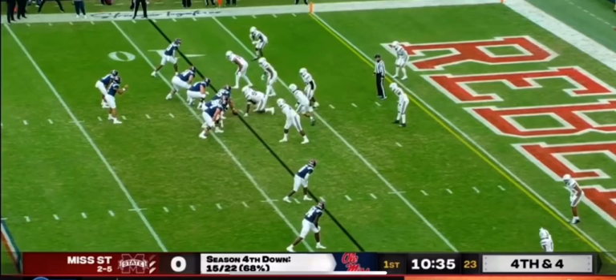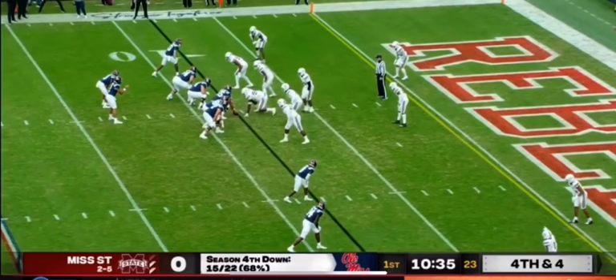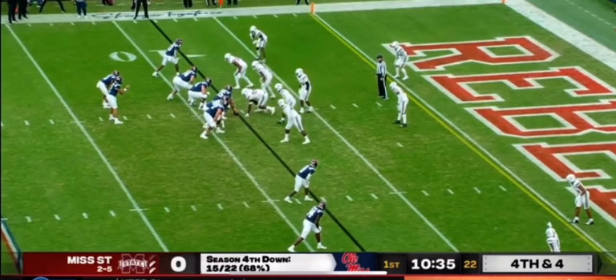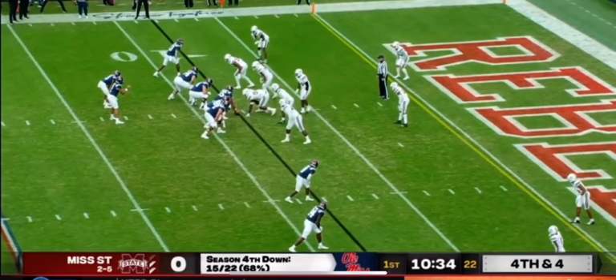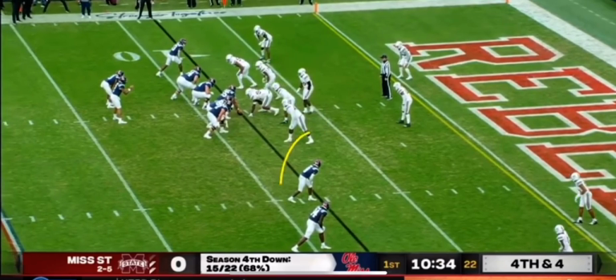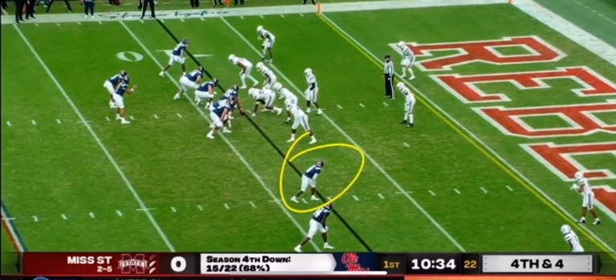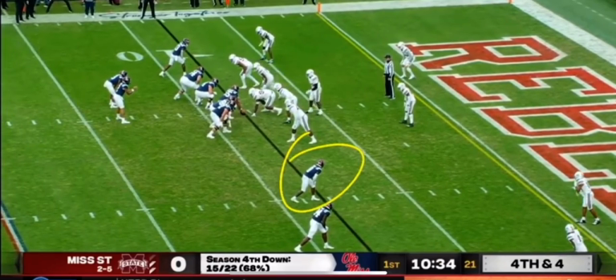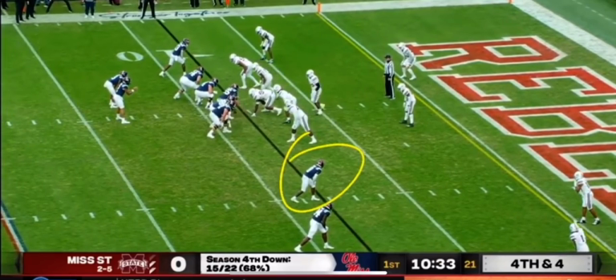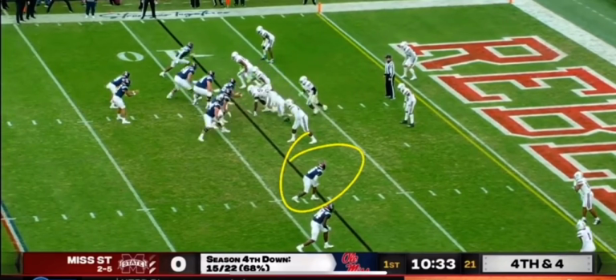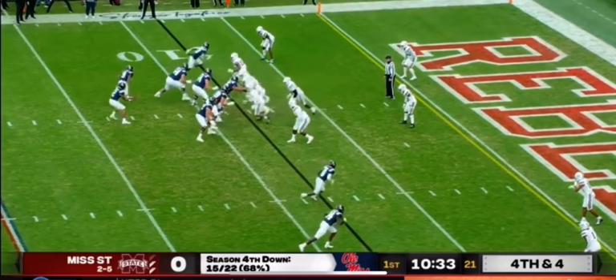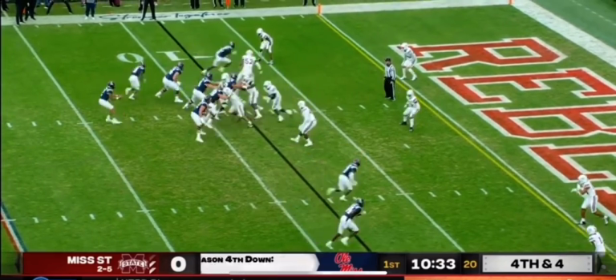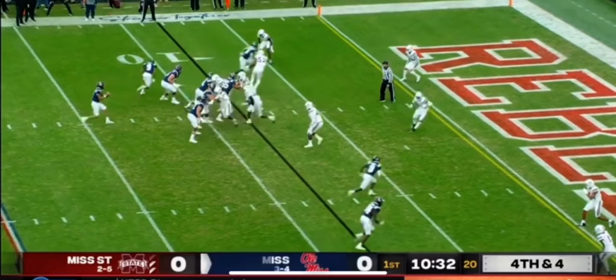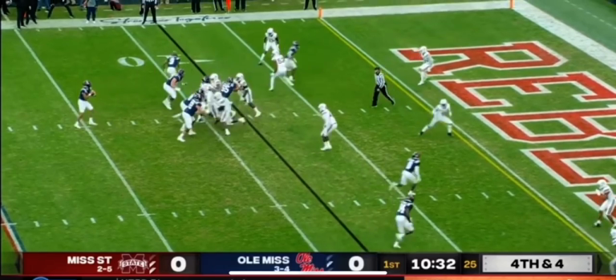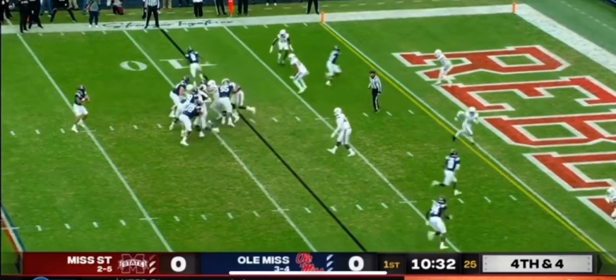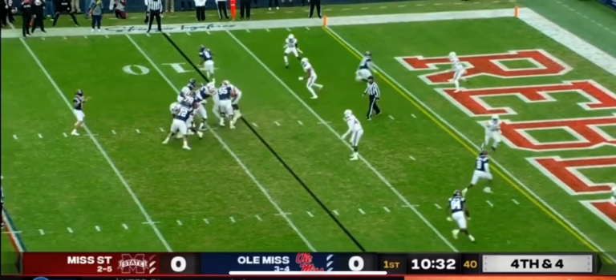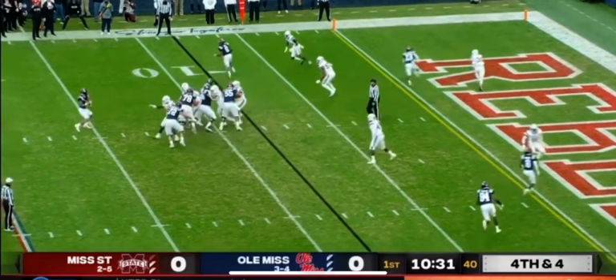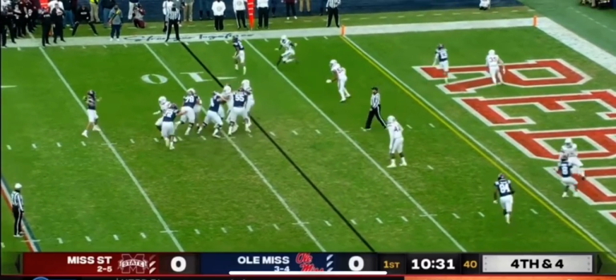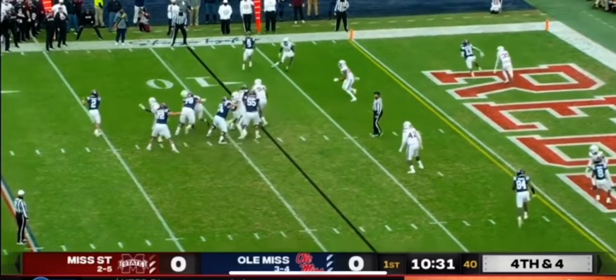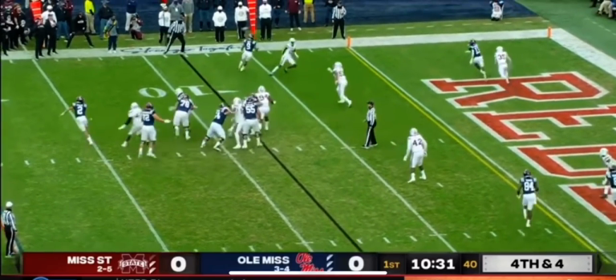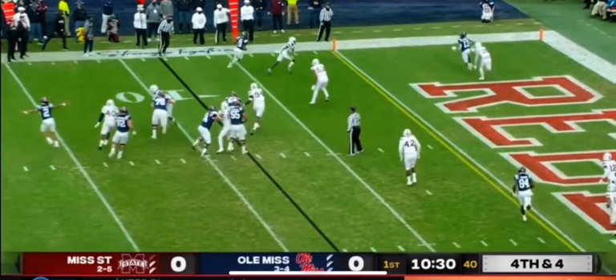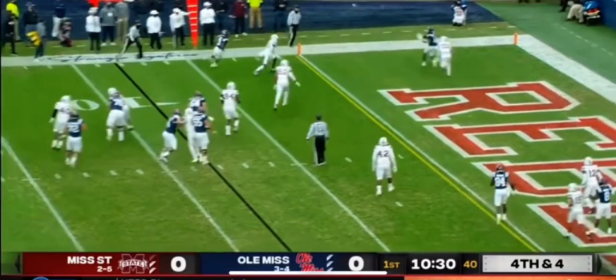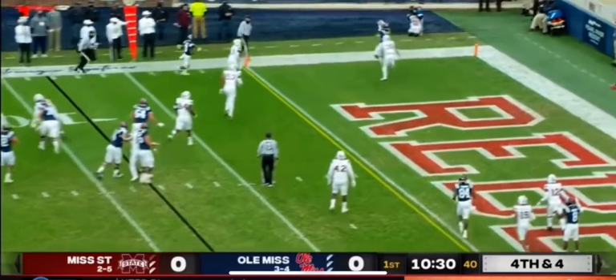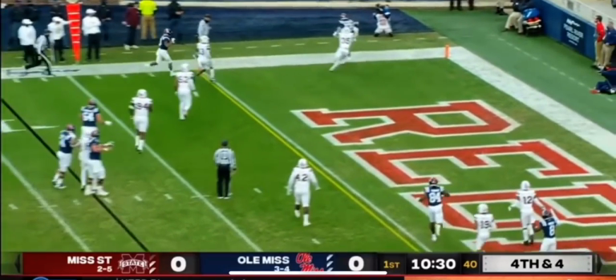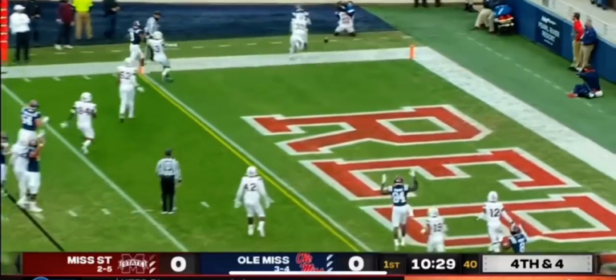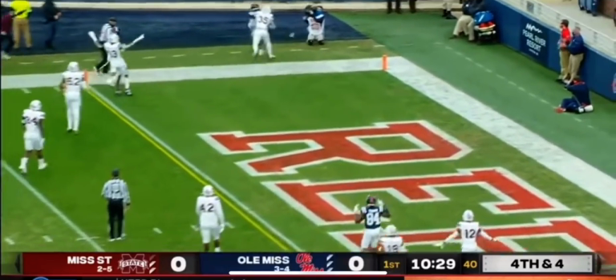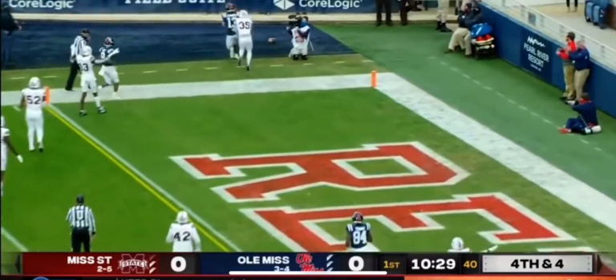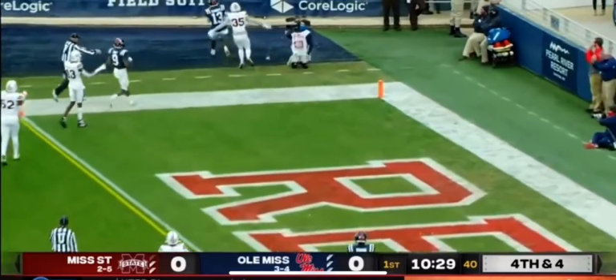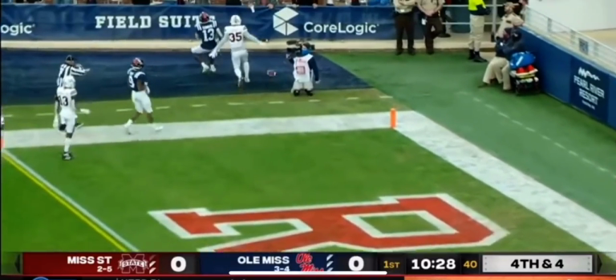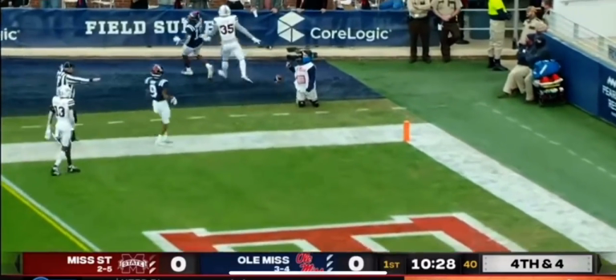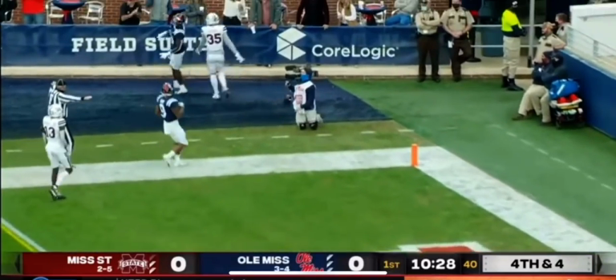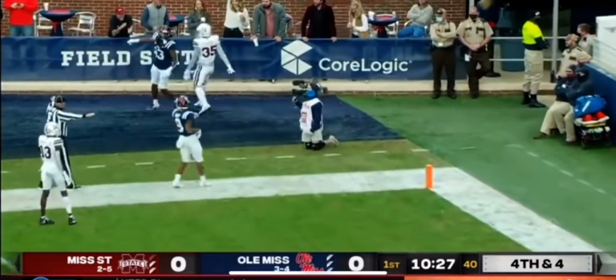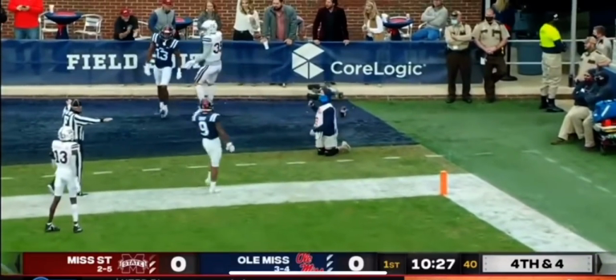He's covering Elijah Moore right here. Look at this — in the slot. Corral doesn't look that way. Instead, back corner of the end zone on fourth down, and drop.